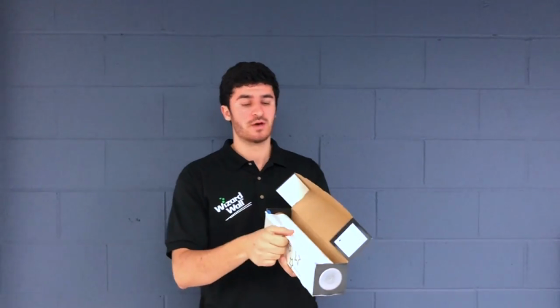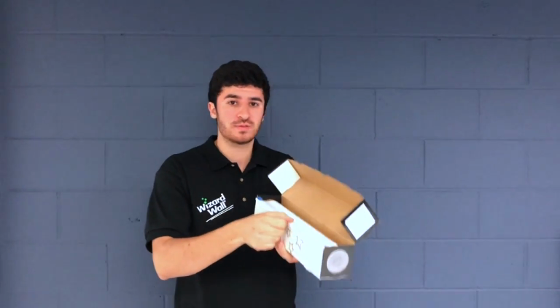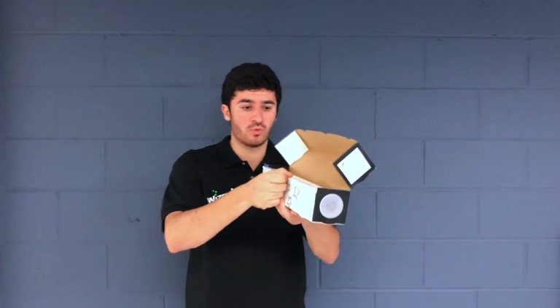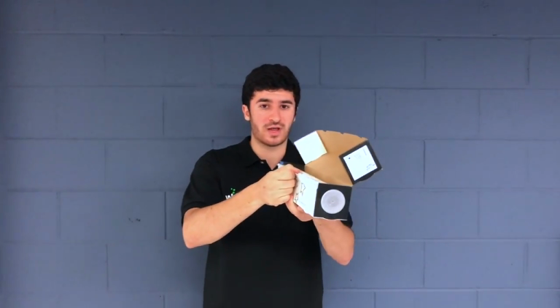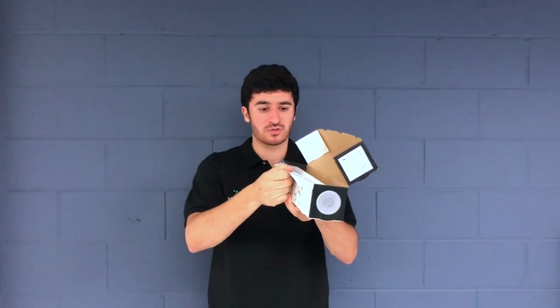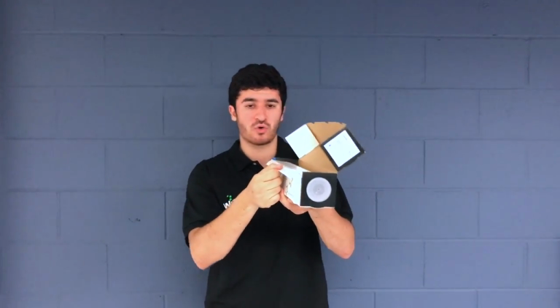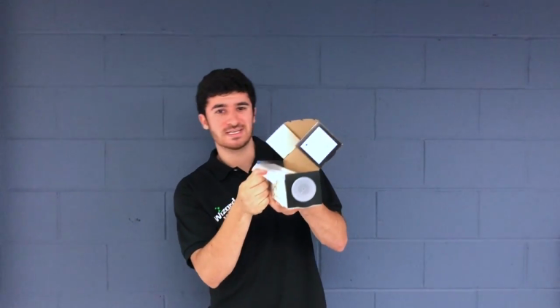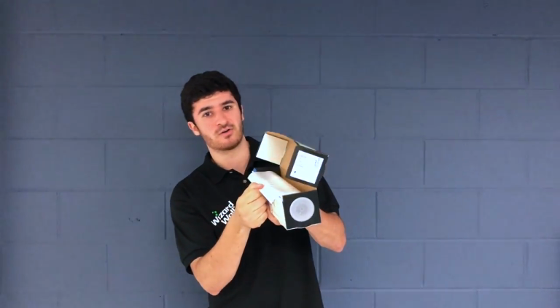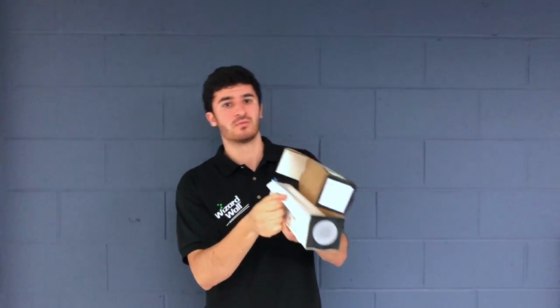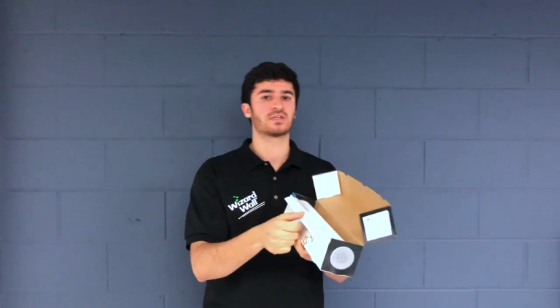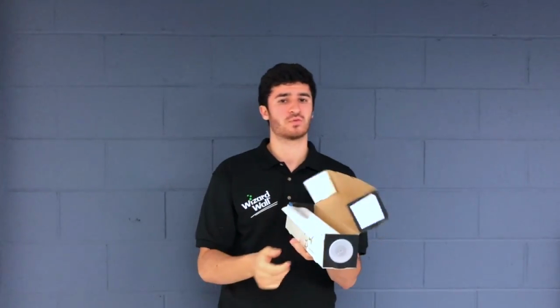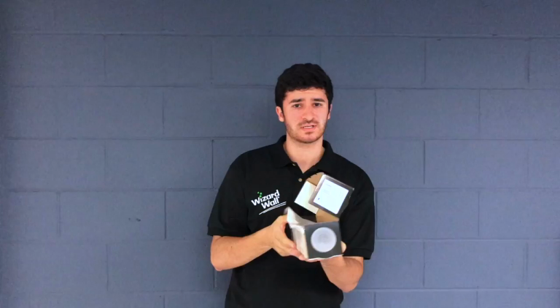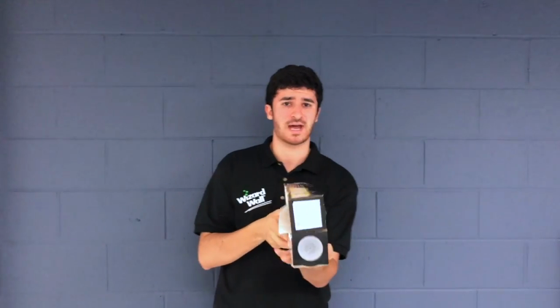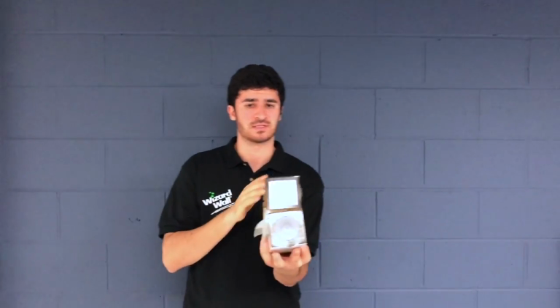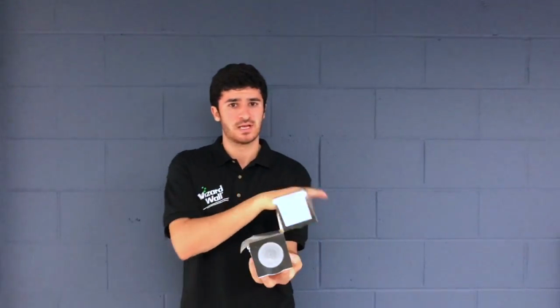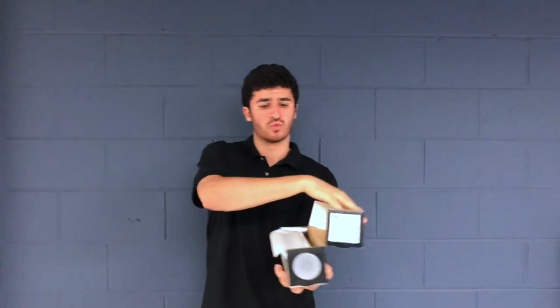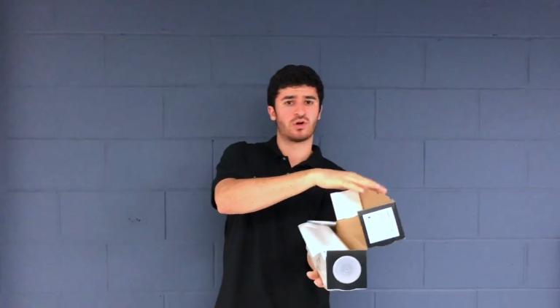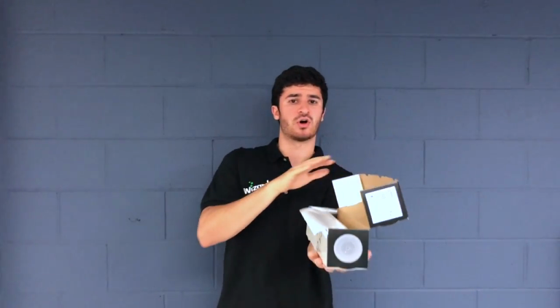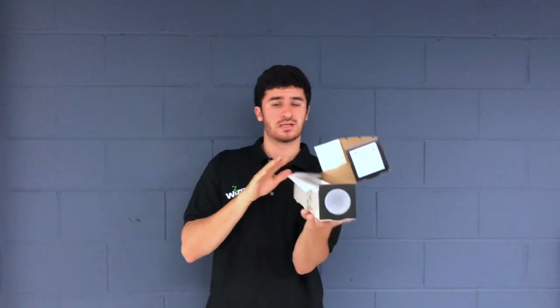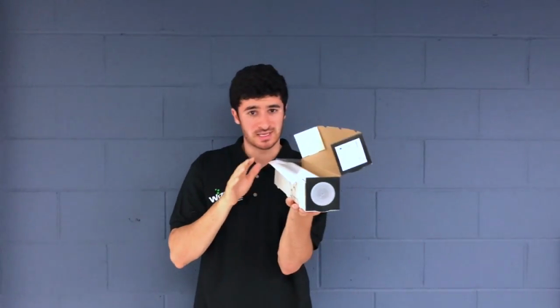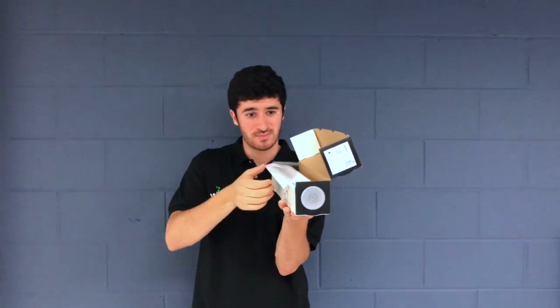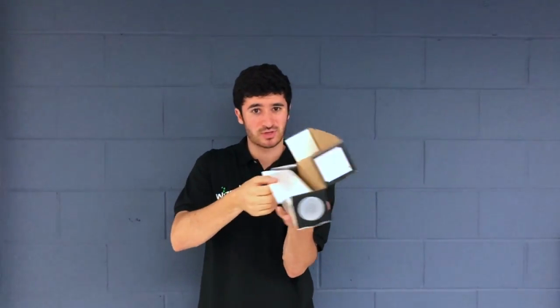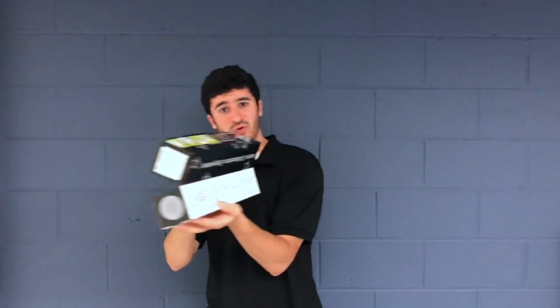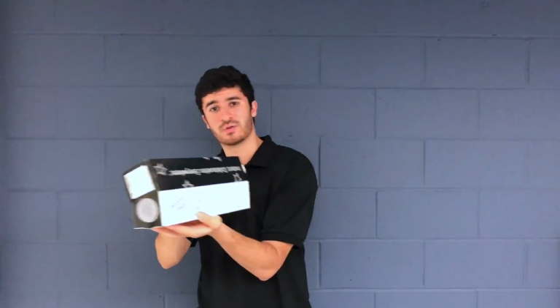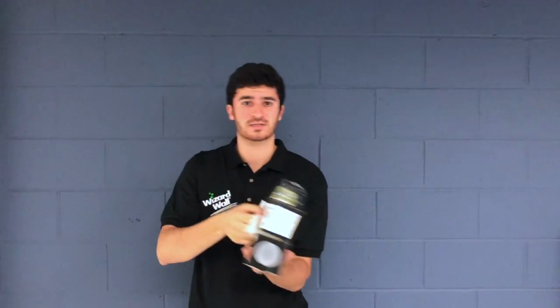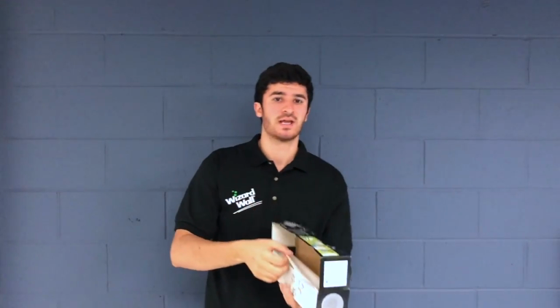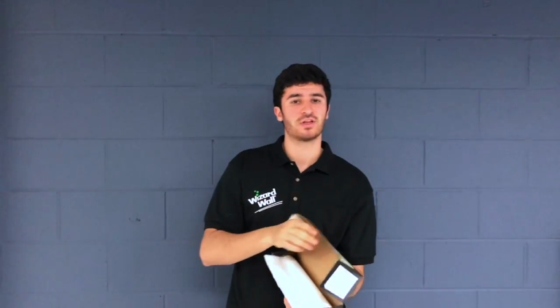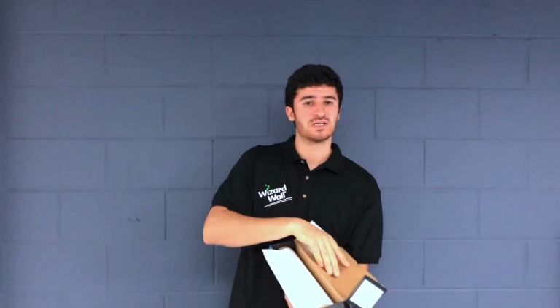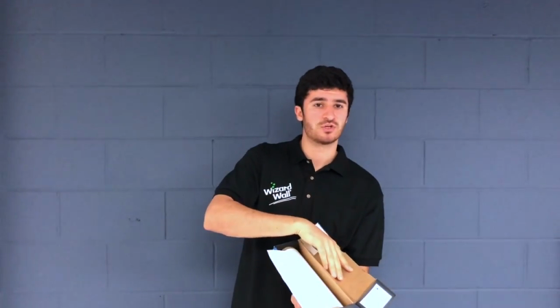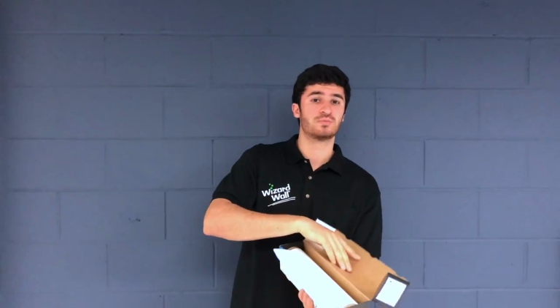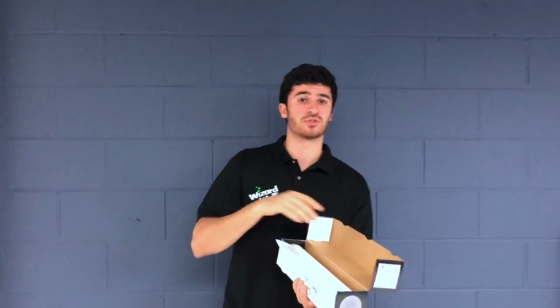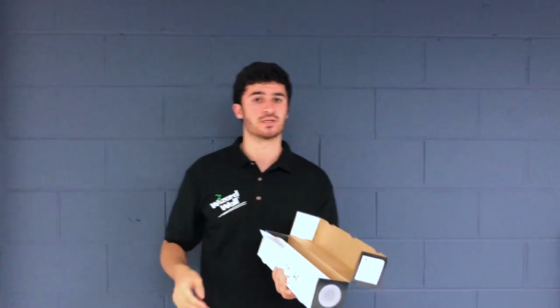Most people will pull out or even down, but what oftentimes happens is if the Wizard Wall is on a table, it'll kind of pull the box, and you feel like you need two people to do it.